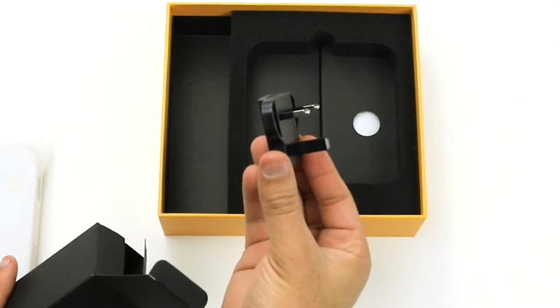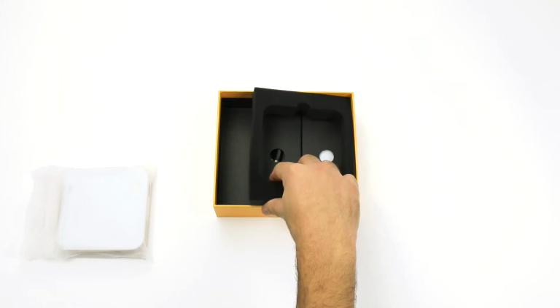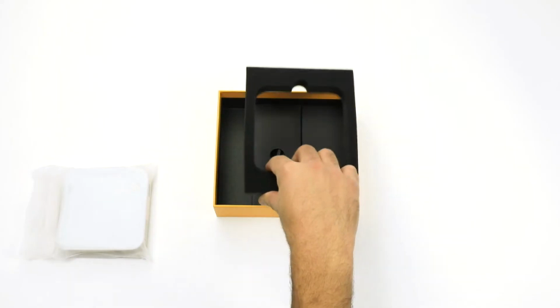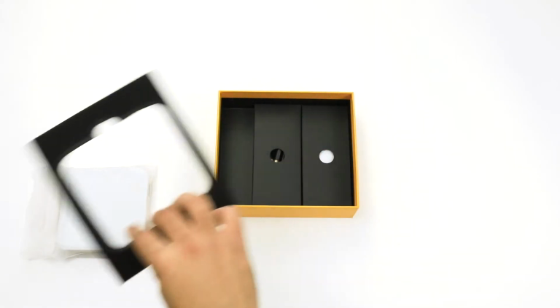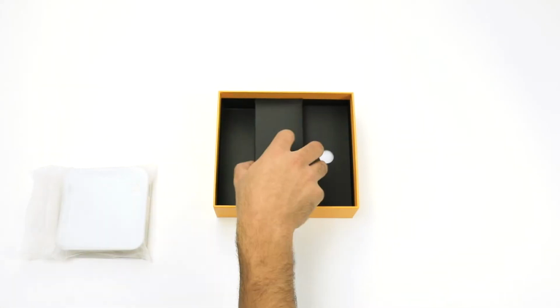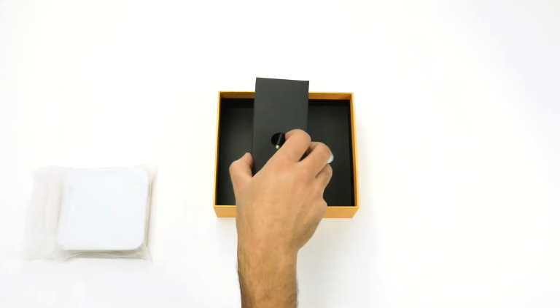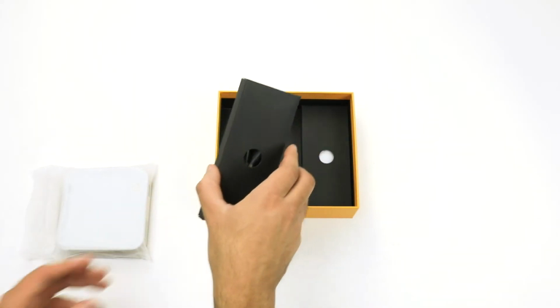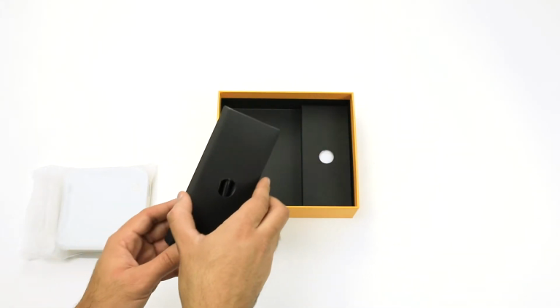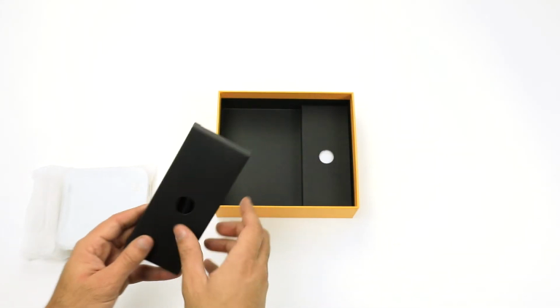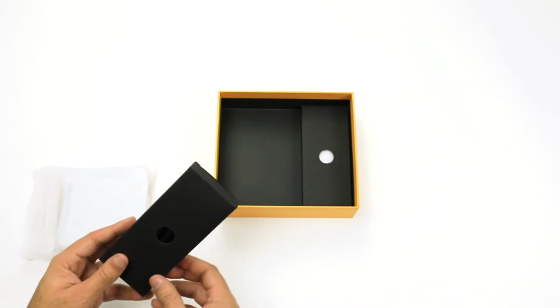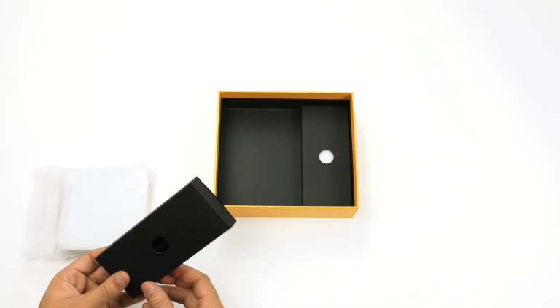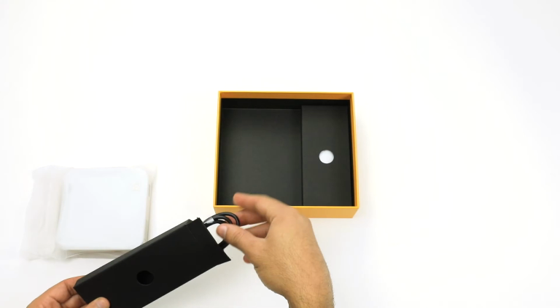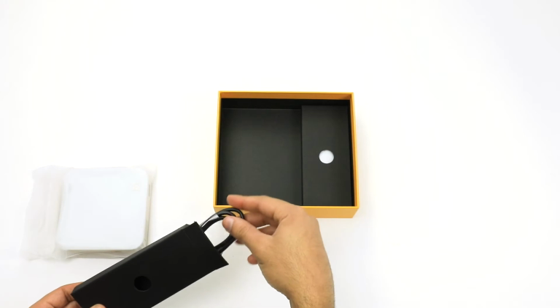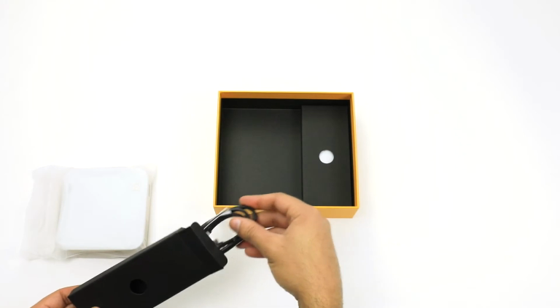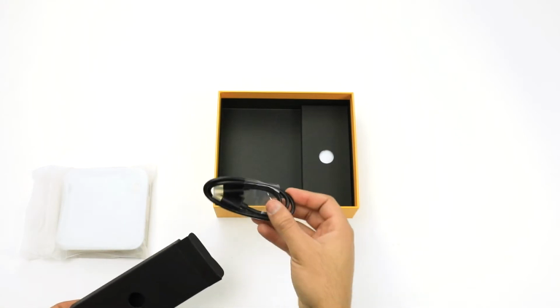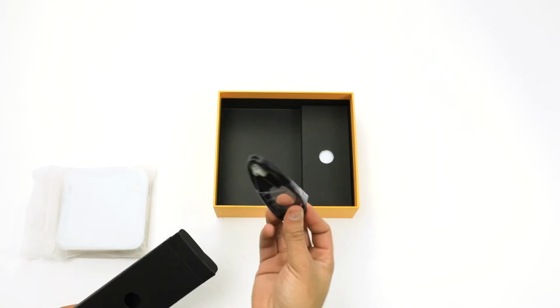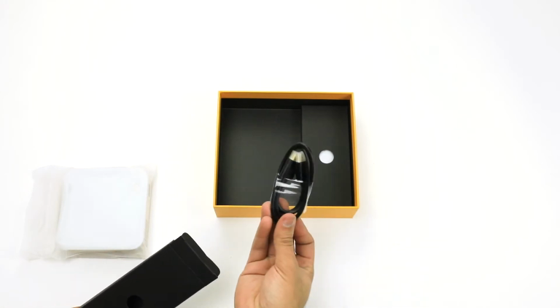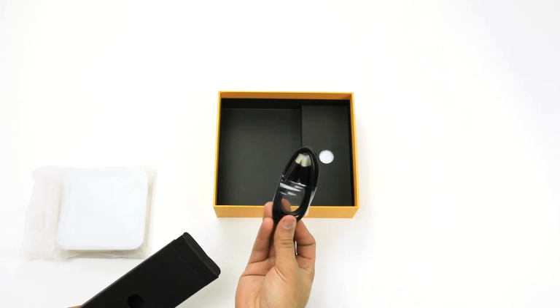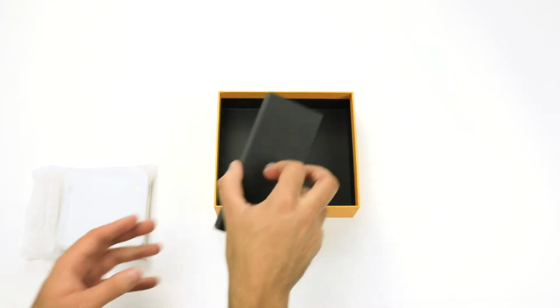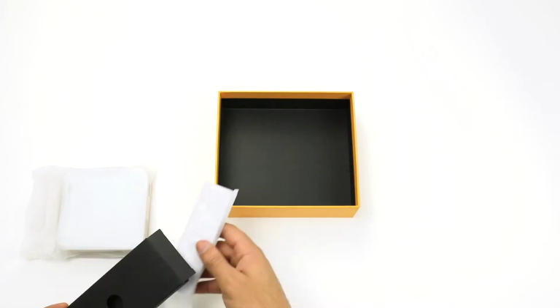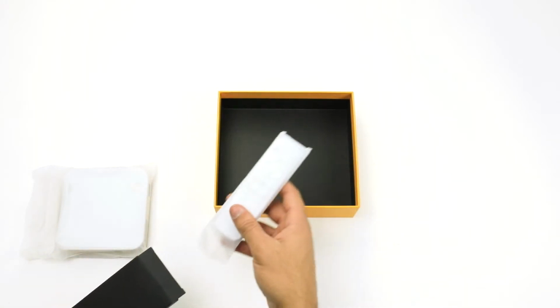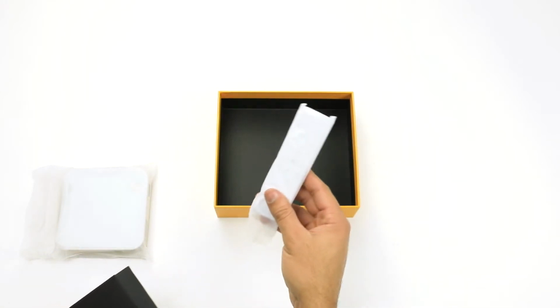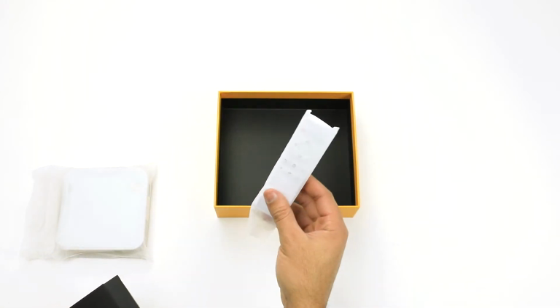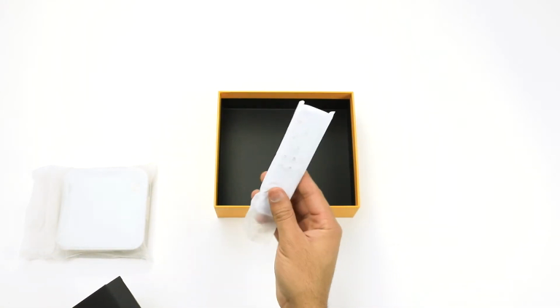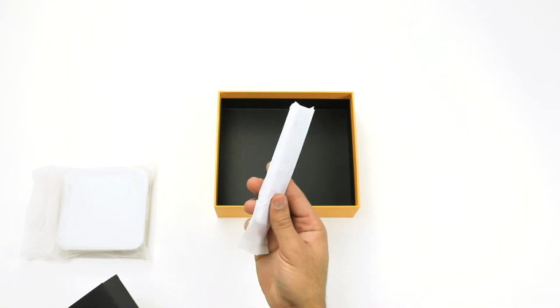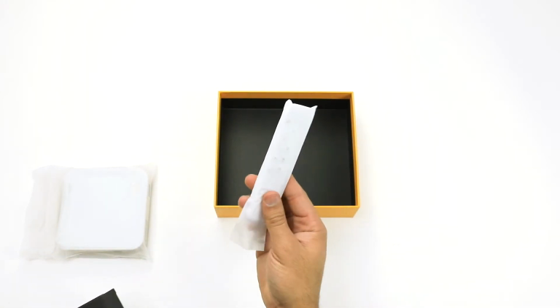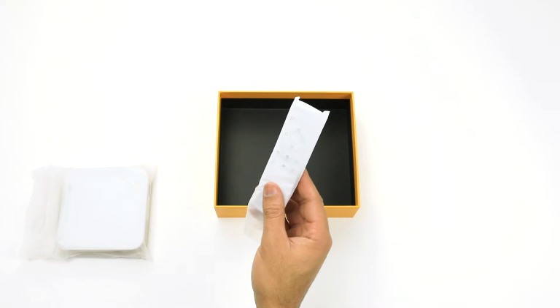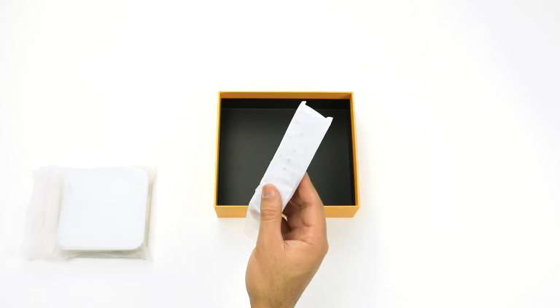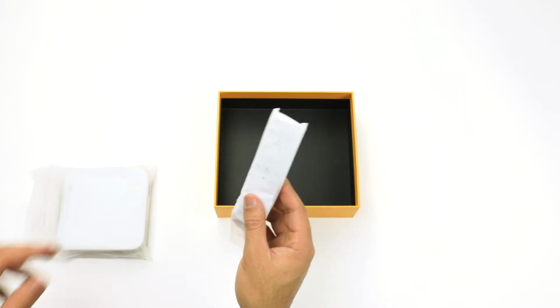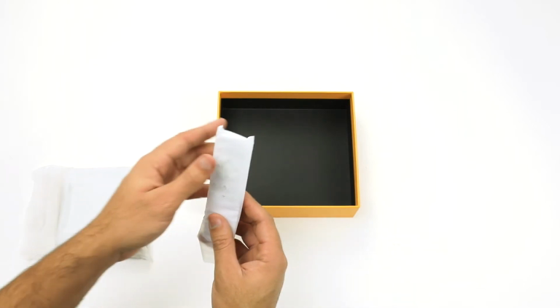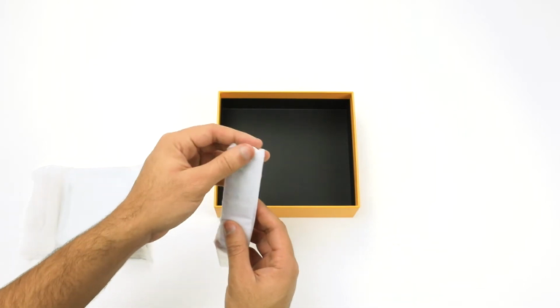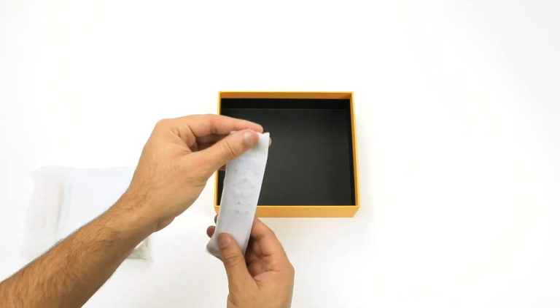Remove the foam and you will find two additional boxes: one containing a complimentary HDMI cord, and one containing the projector's remote control, which takes two AAA batteries, not included.